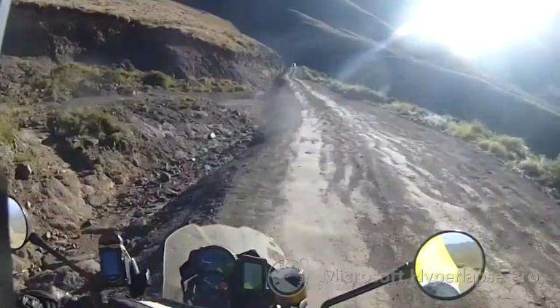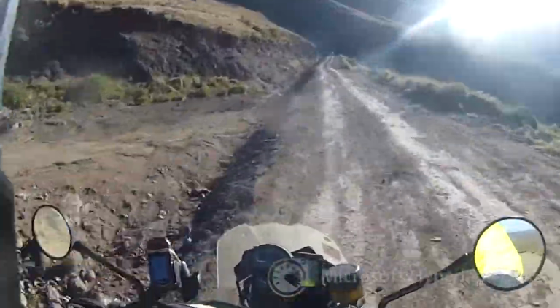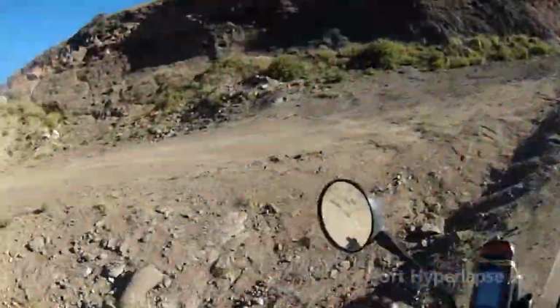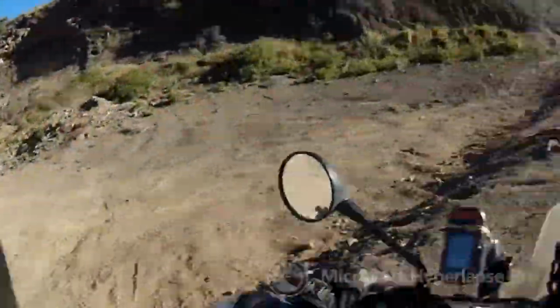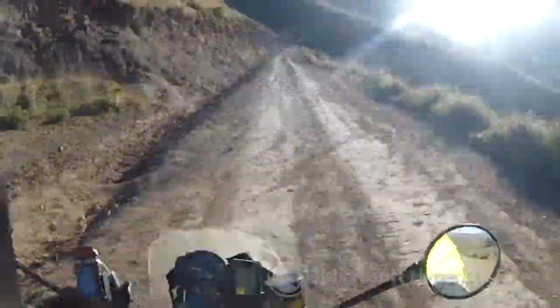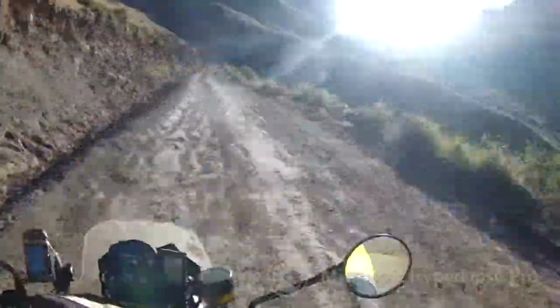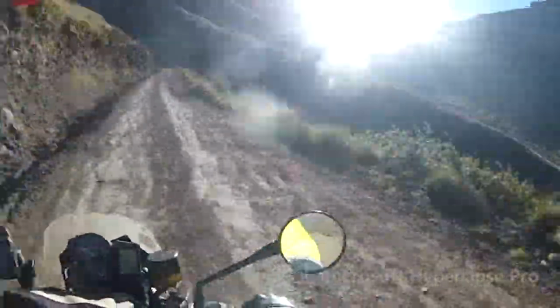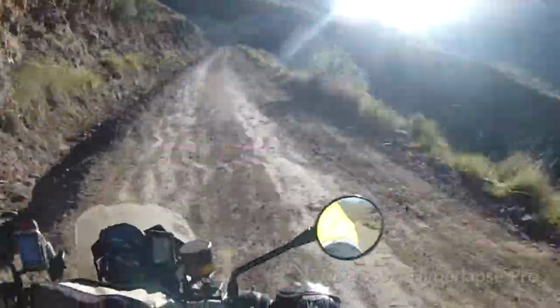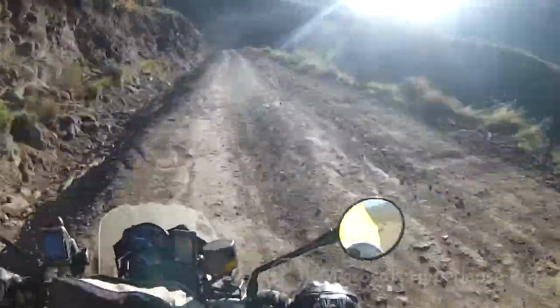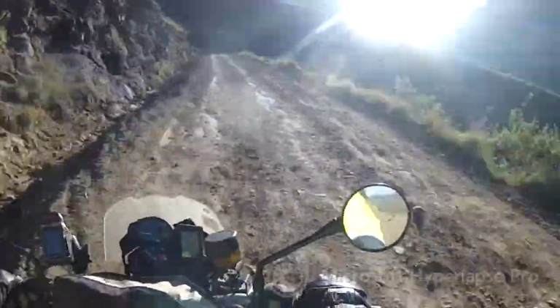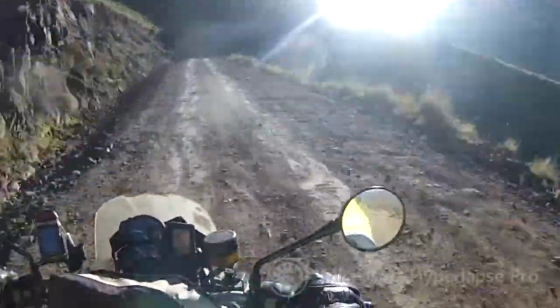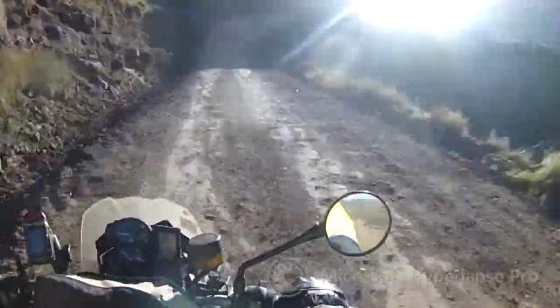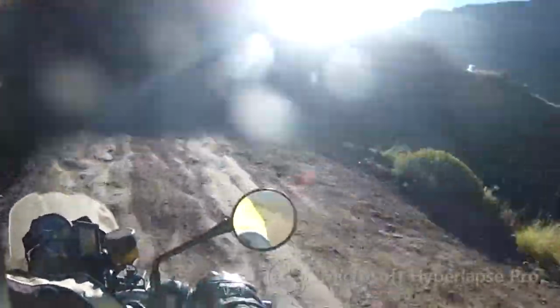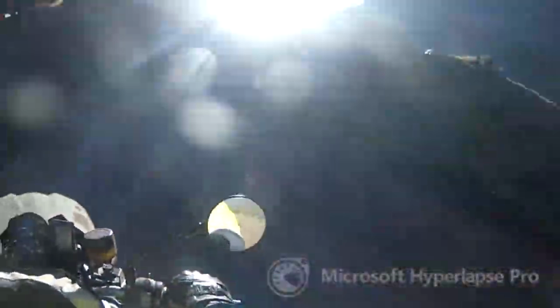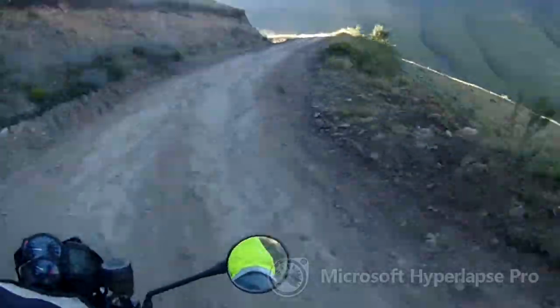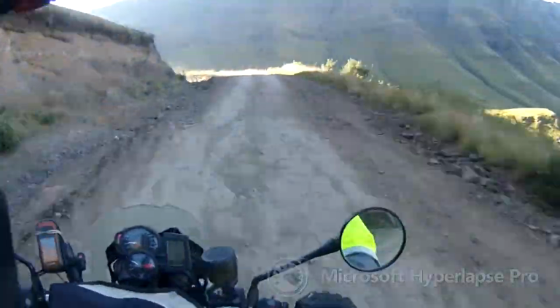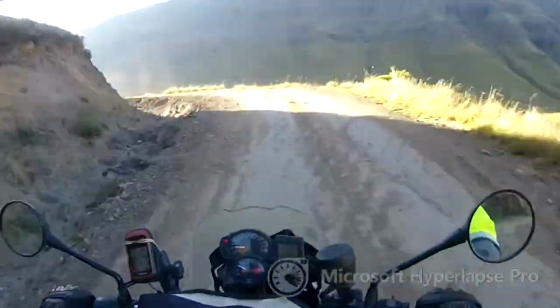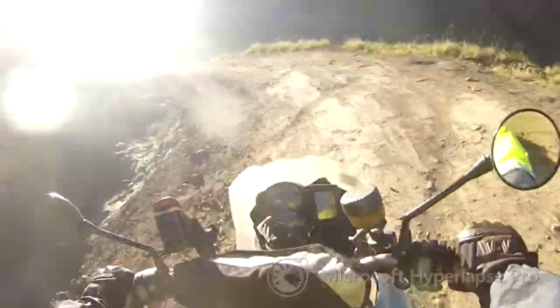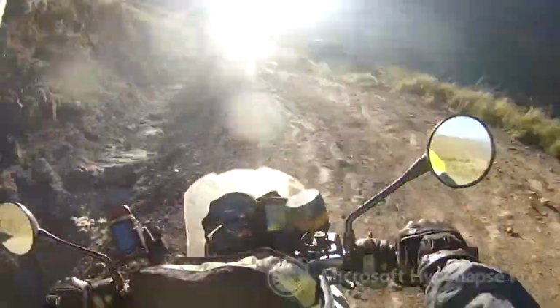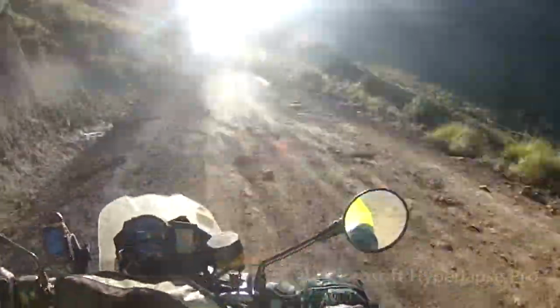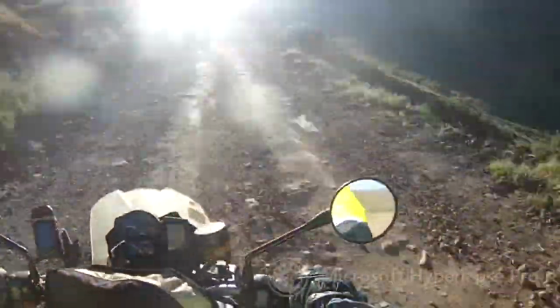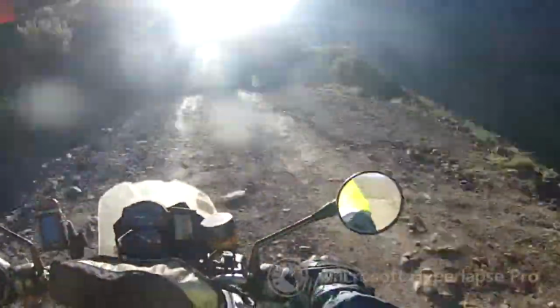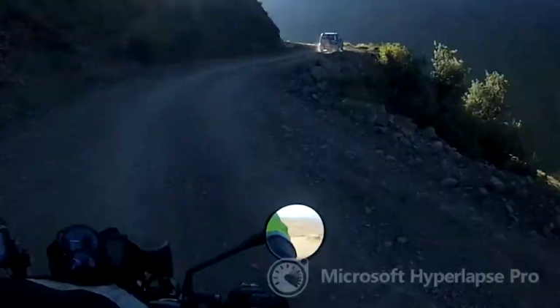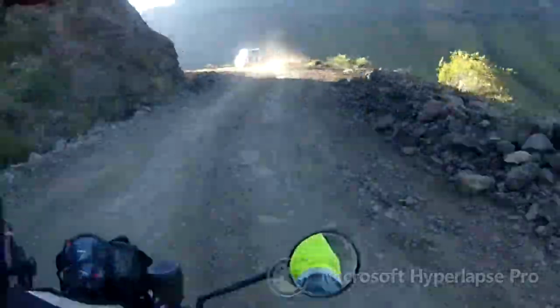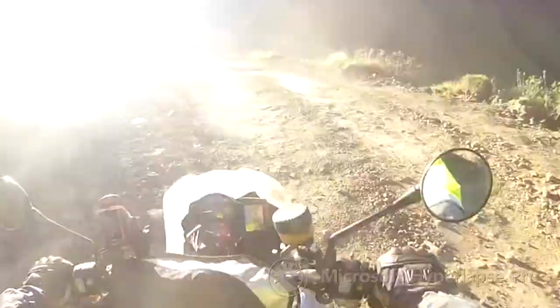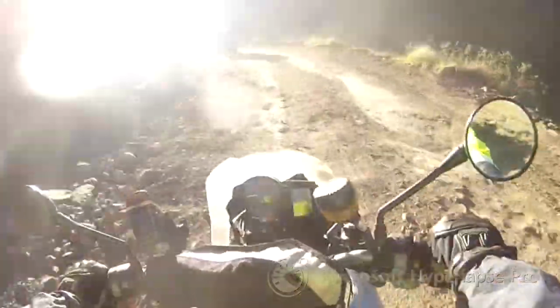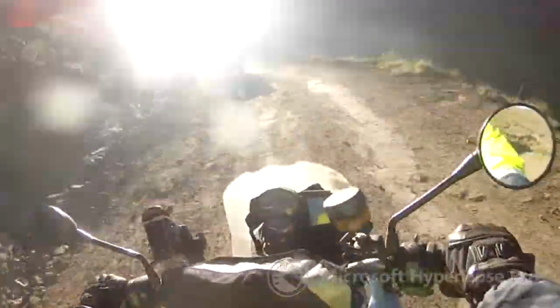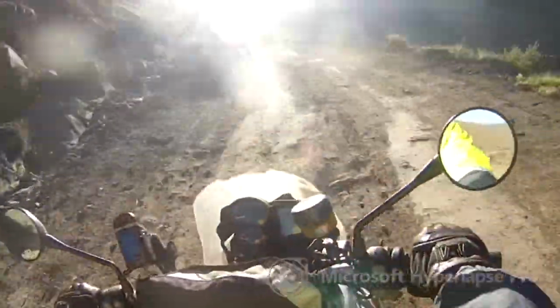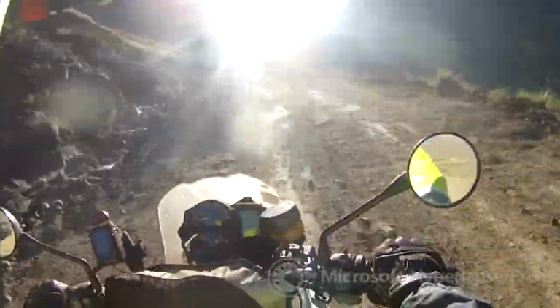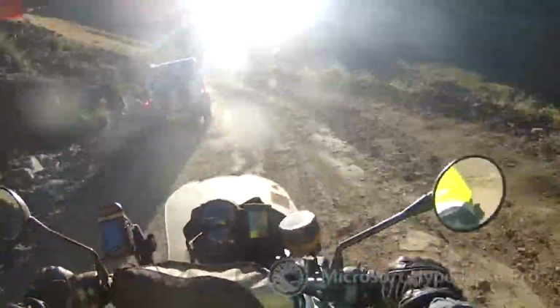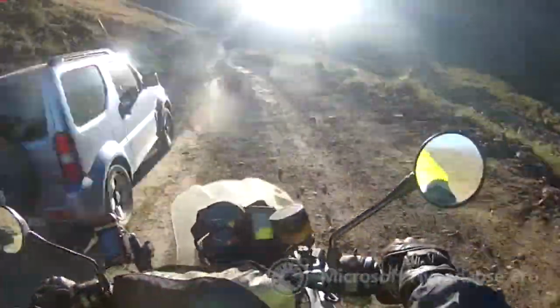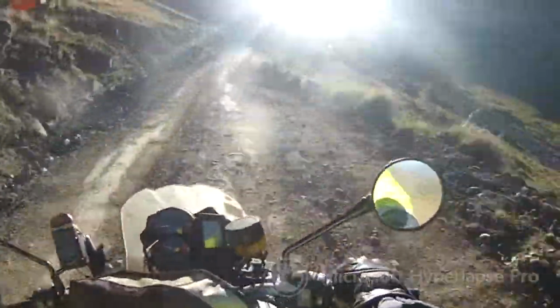Halfway up we stopped for some photos and a geocache, and then the interesting part of the path started. It got steeper and steeper as we ascended.